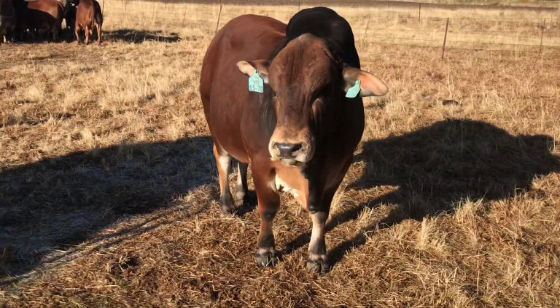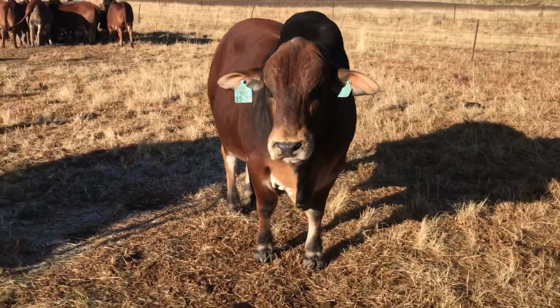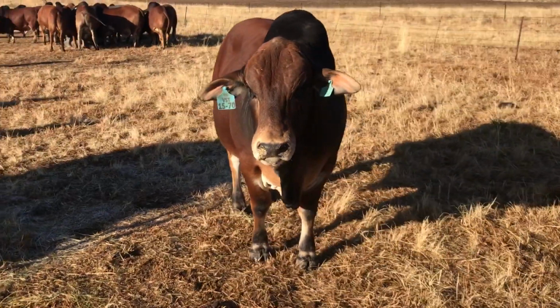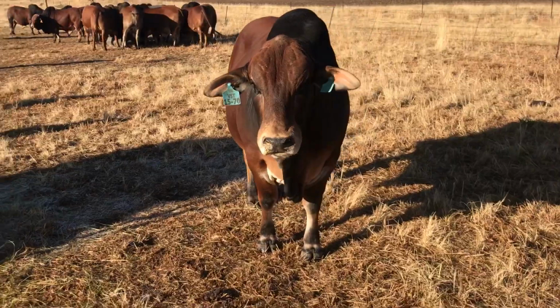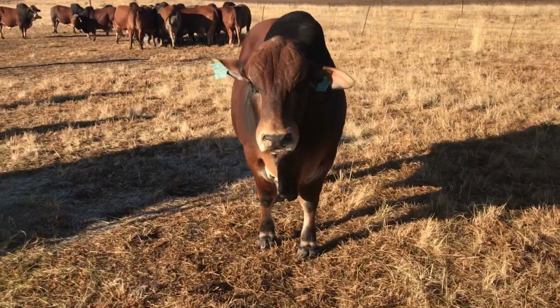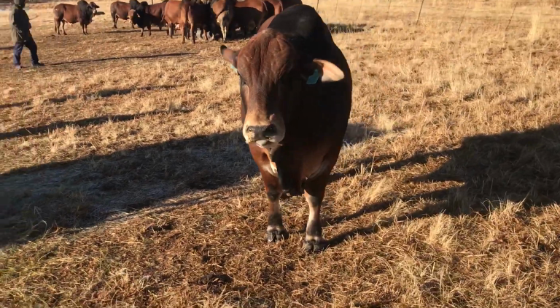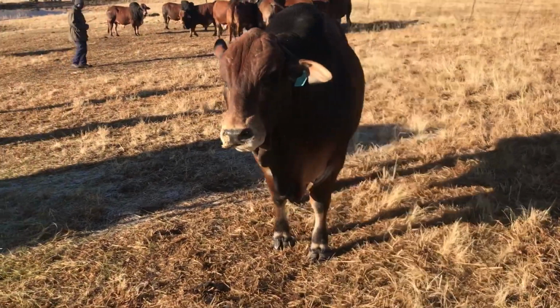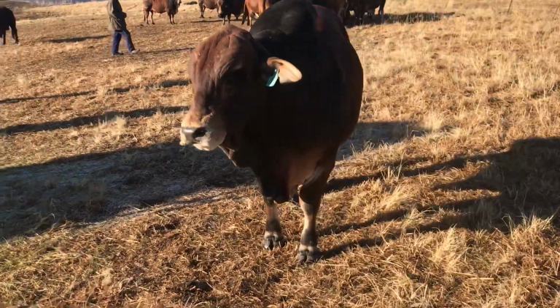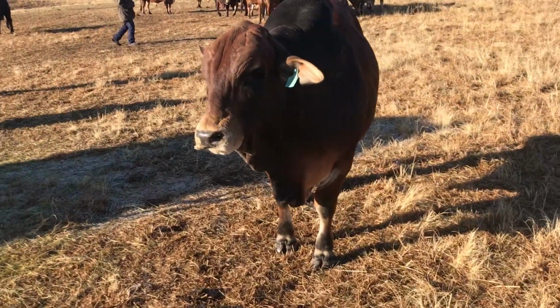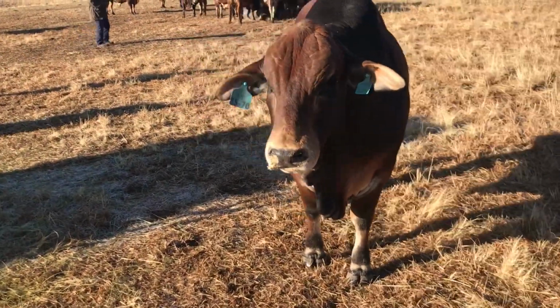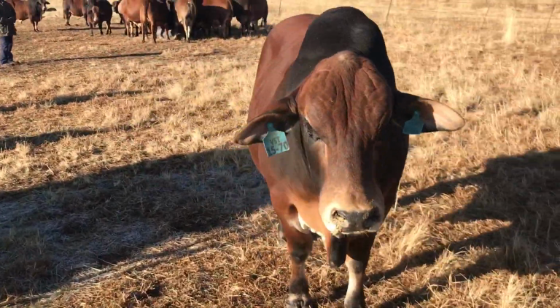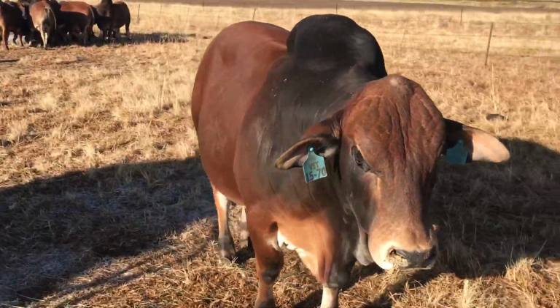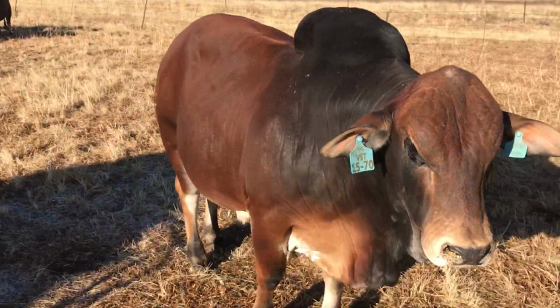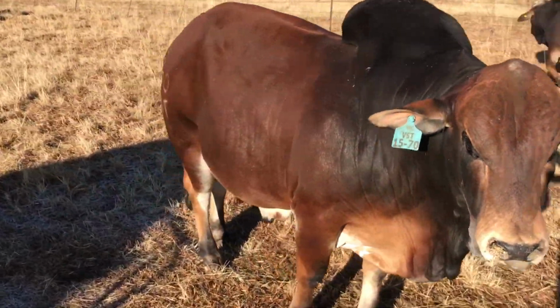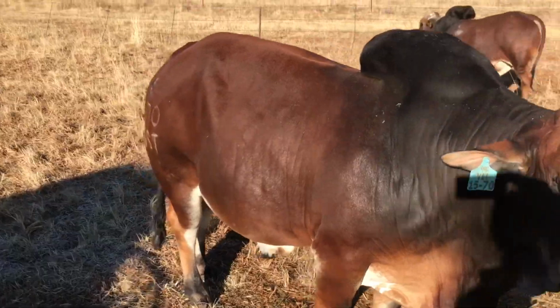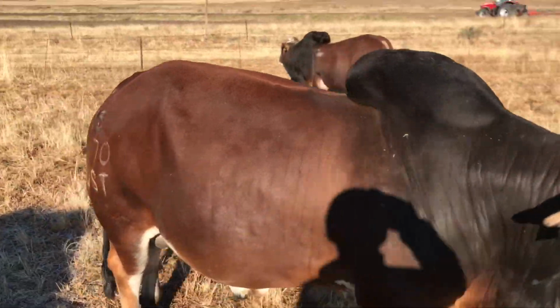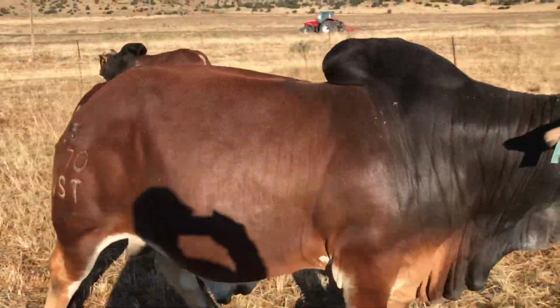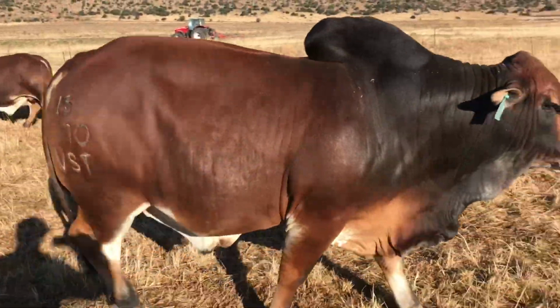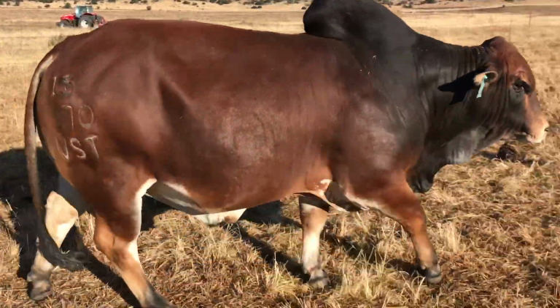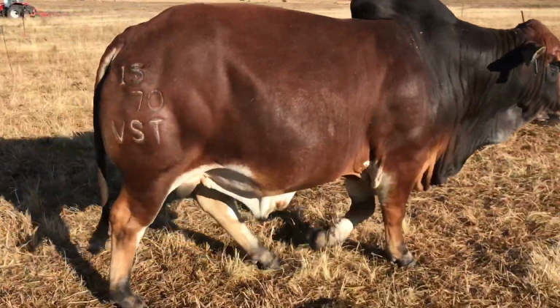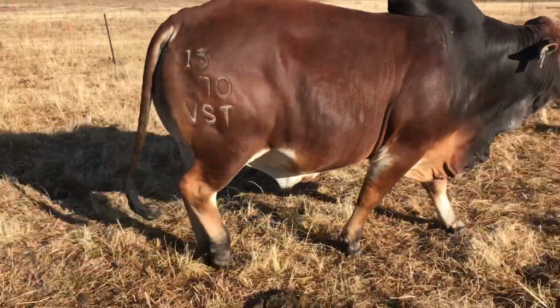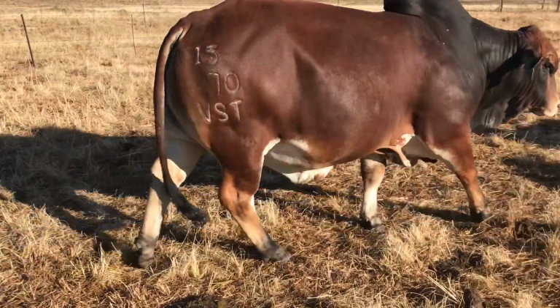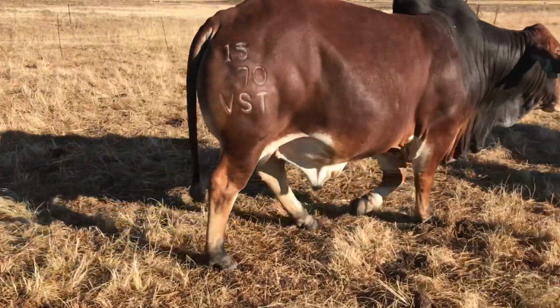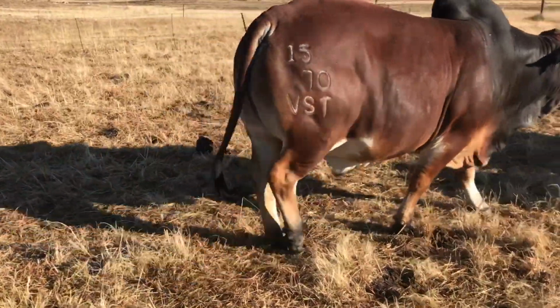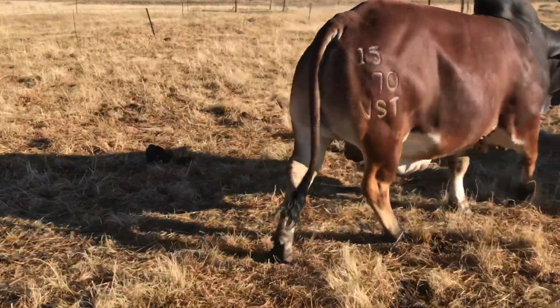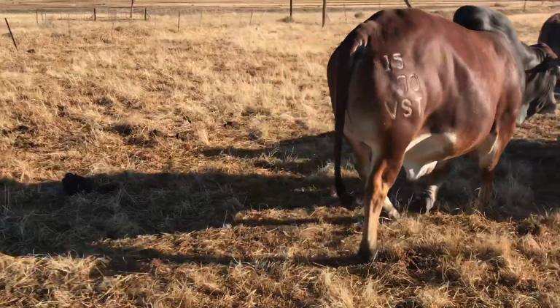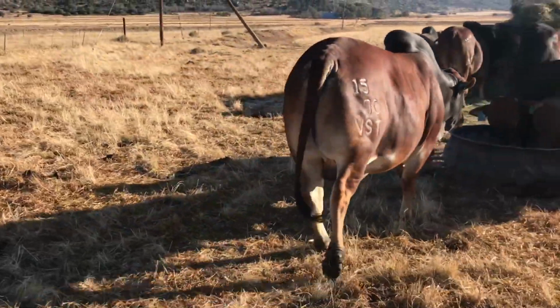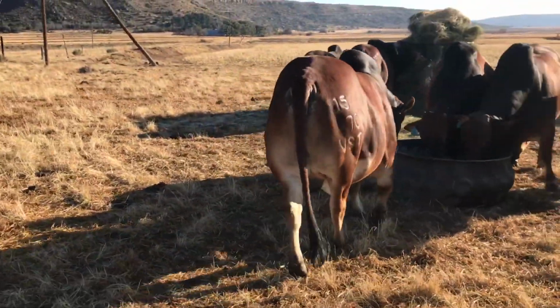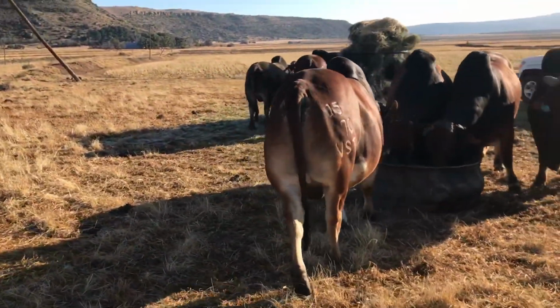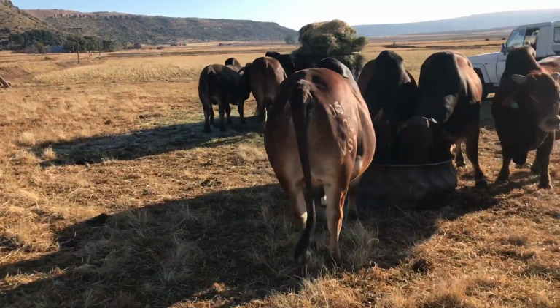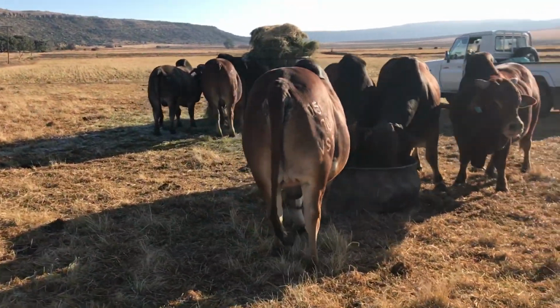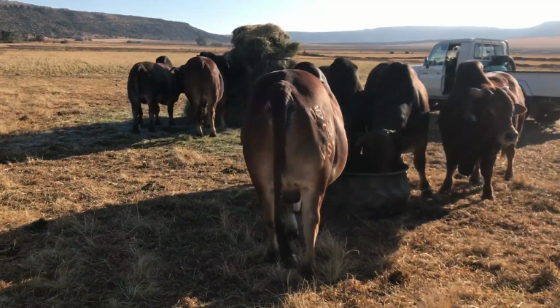But look how nice and broad he is — very nice bull. Check those back legs, and from the back you'll see he's nice and broad there you go.